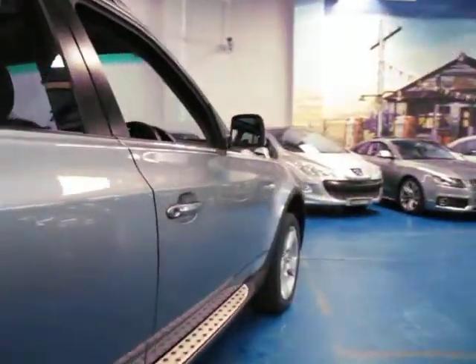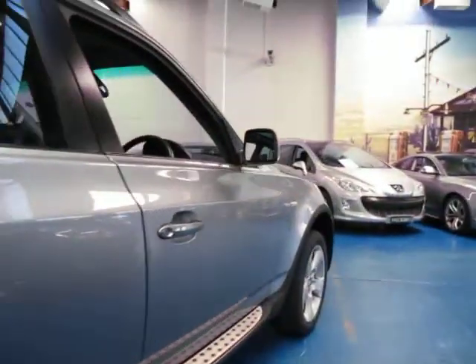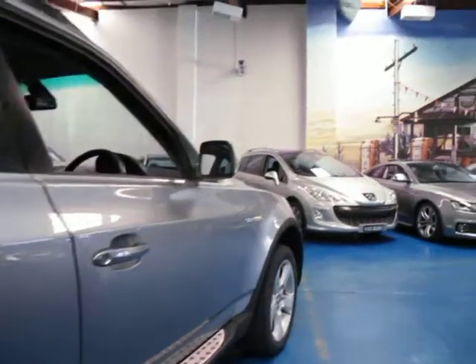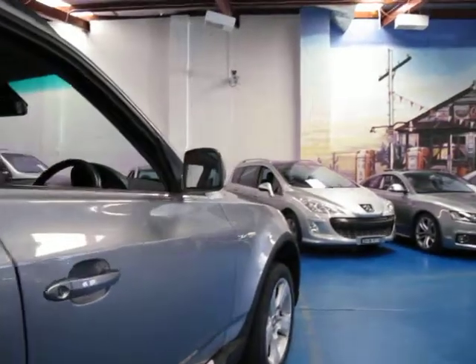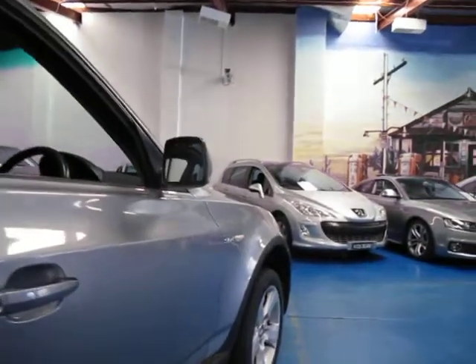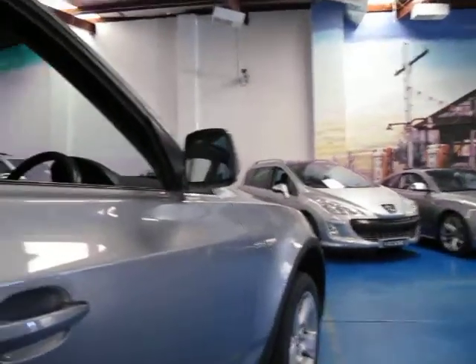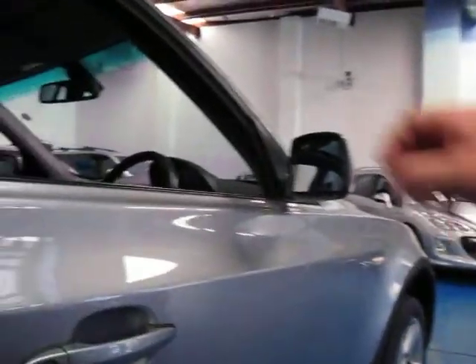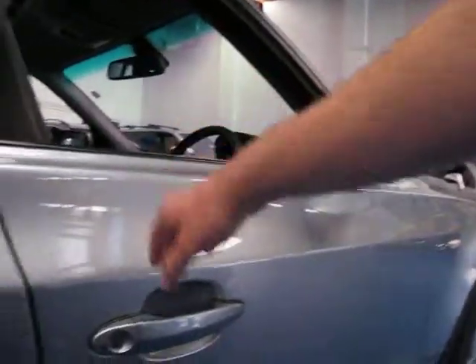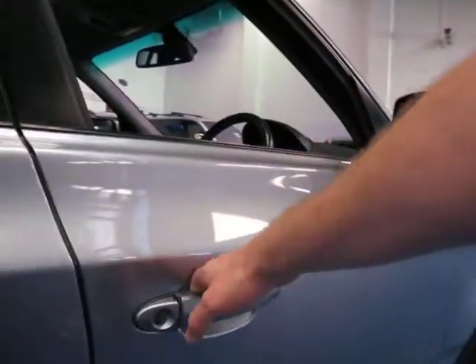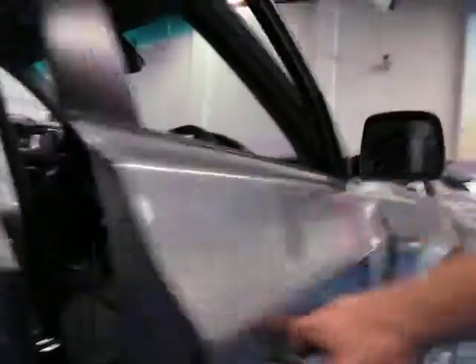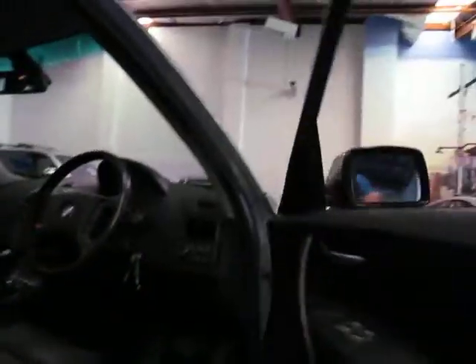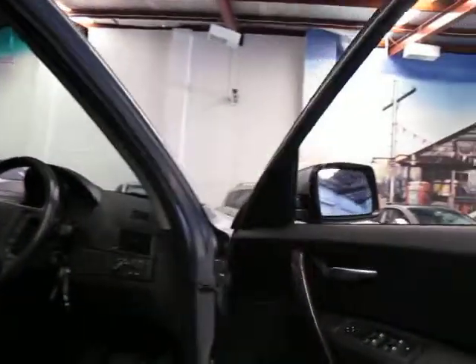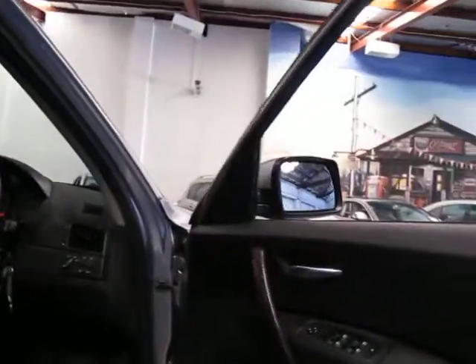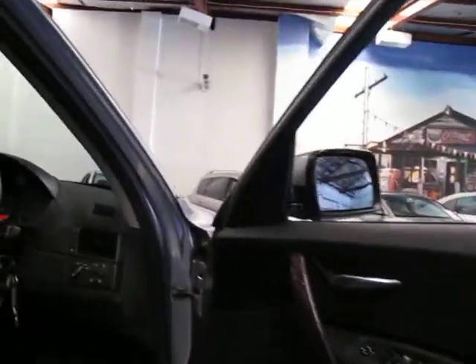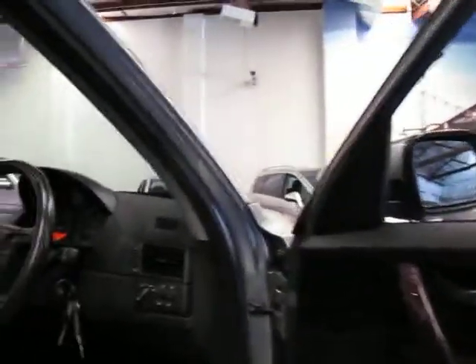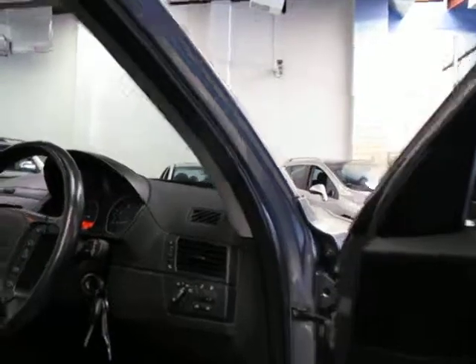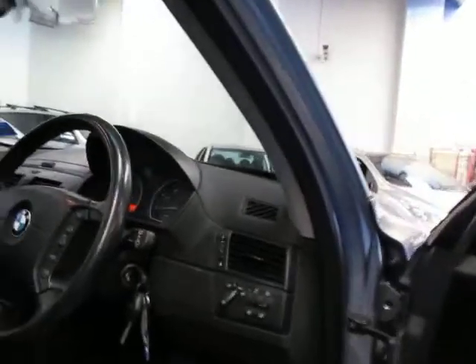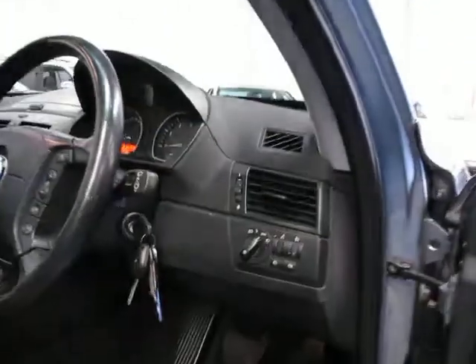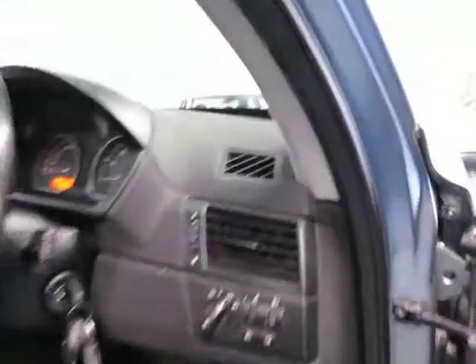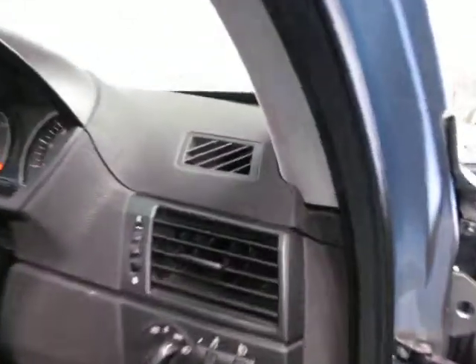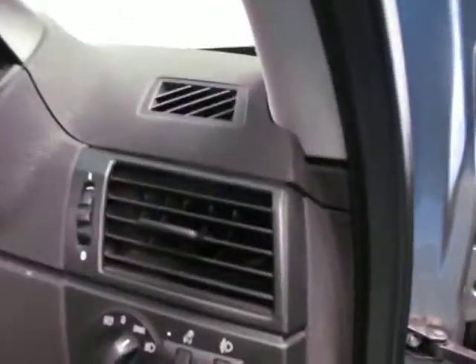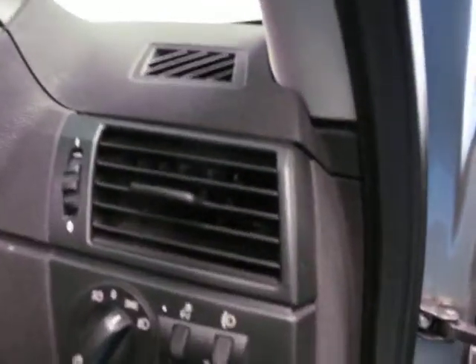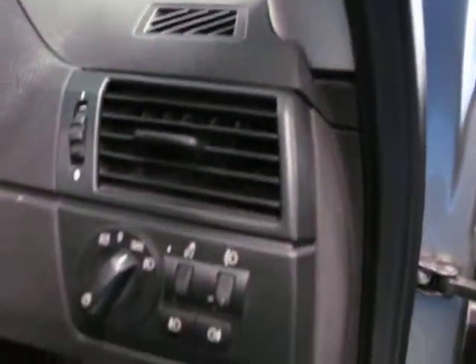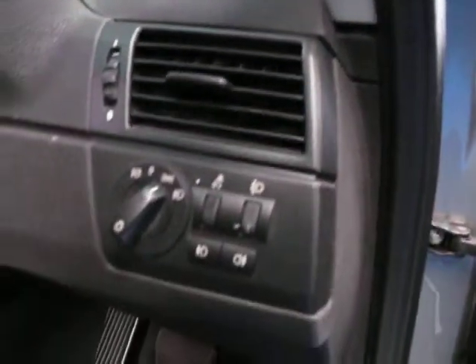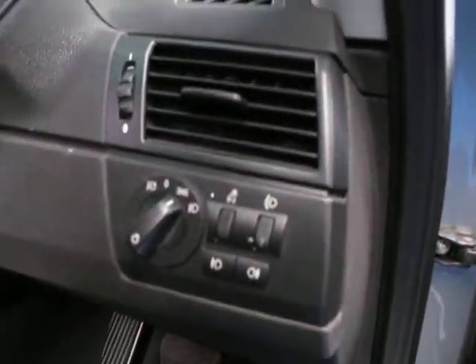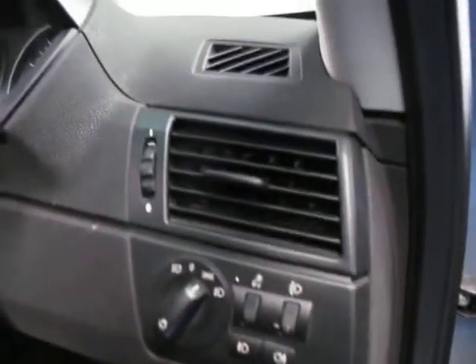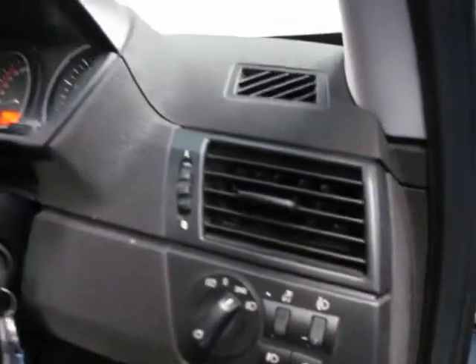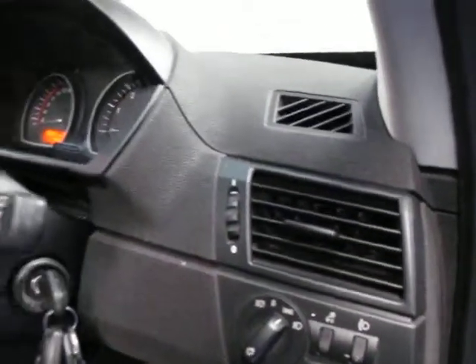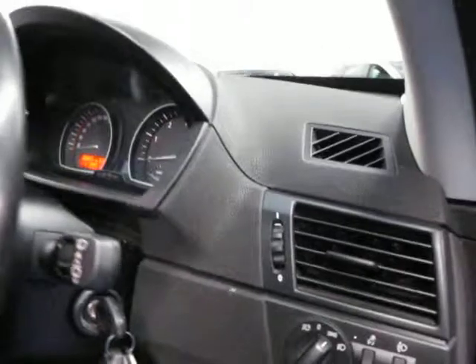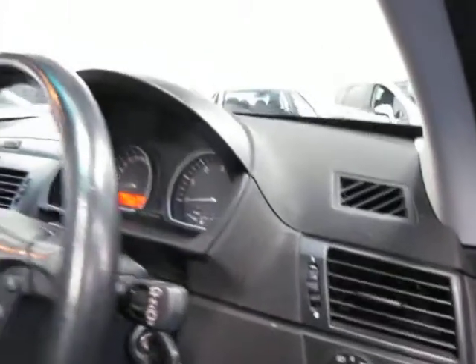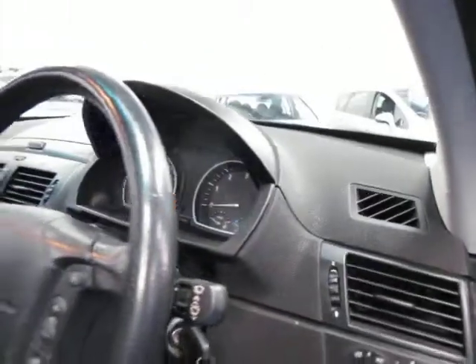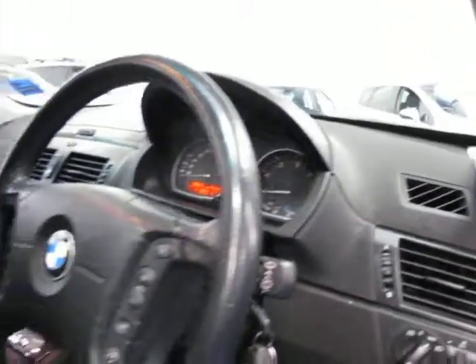It's got Pirelli tyres all around in good condition — the back ones look pretty new. It also has automatic headlights, cruise control, and looks like it's got a speed limiter as well.